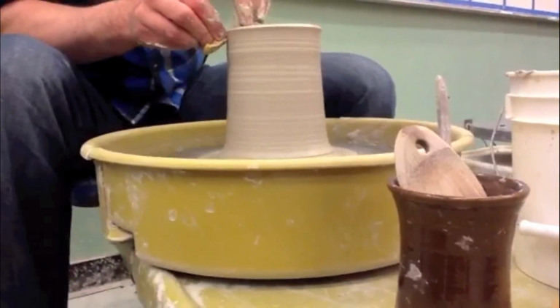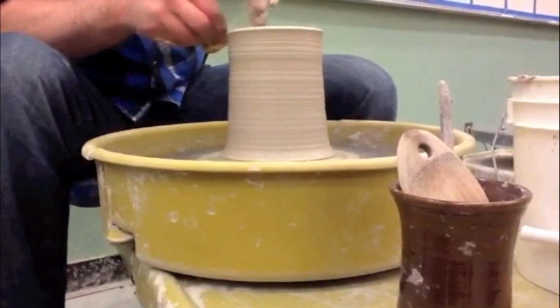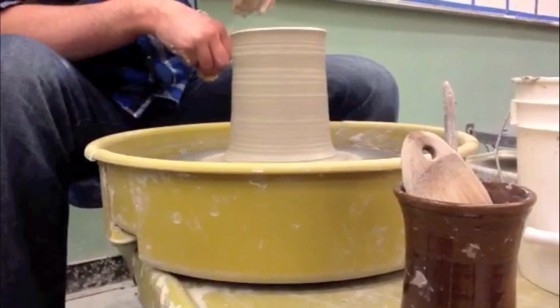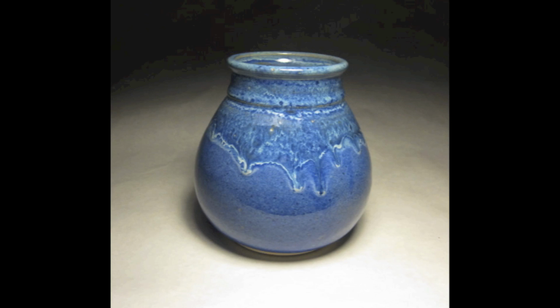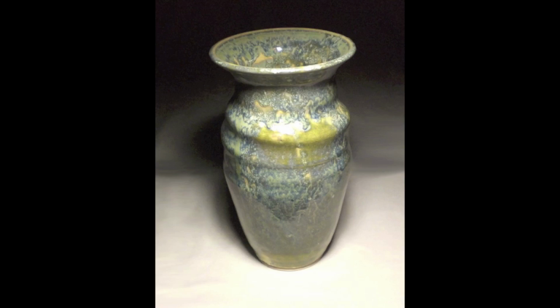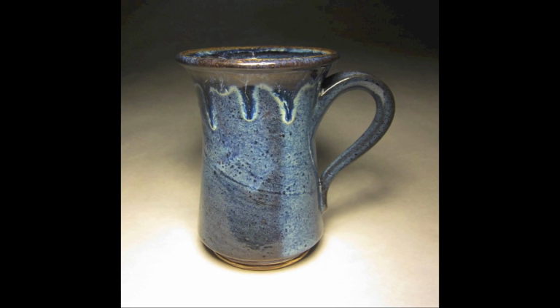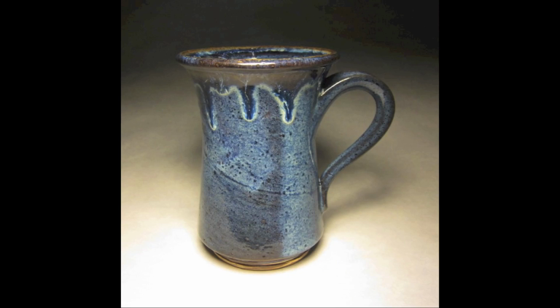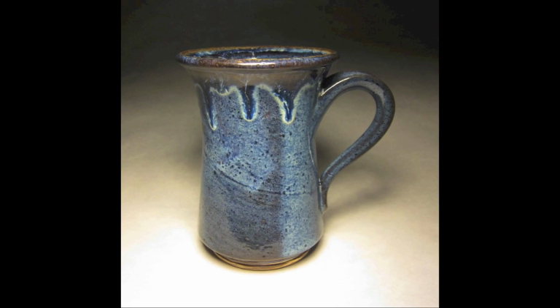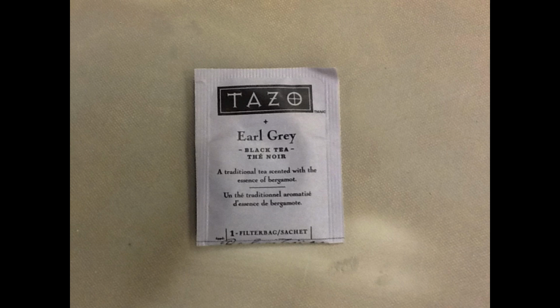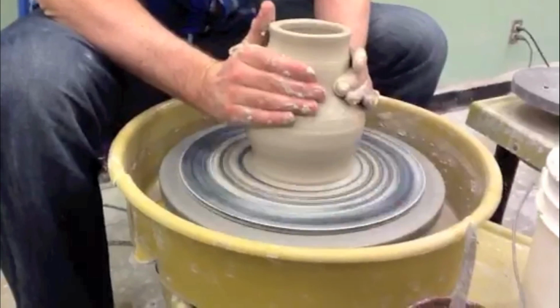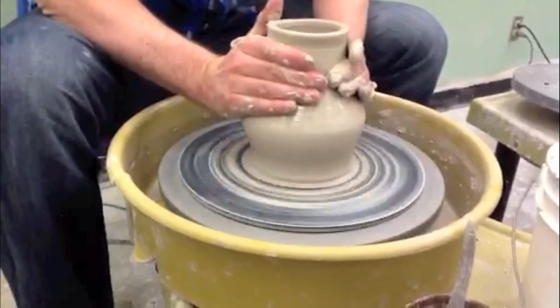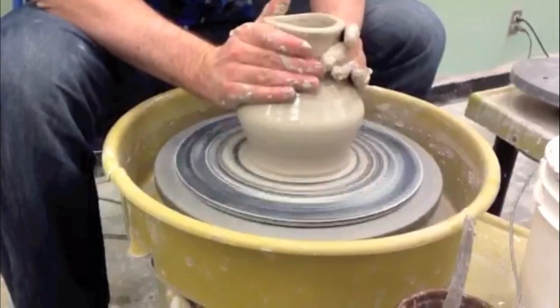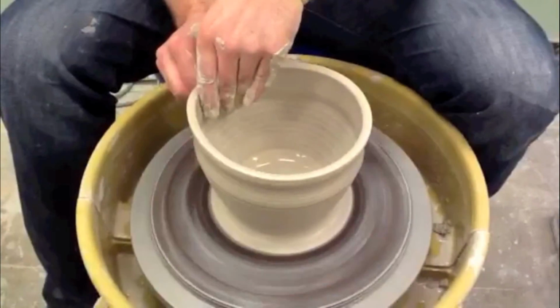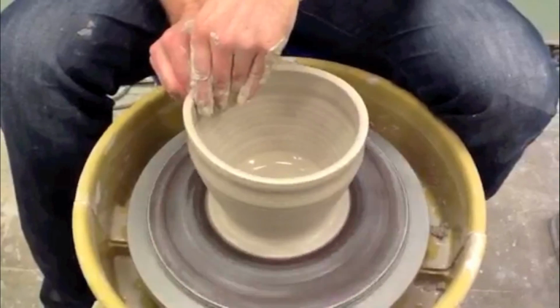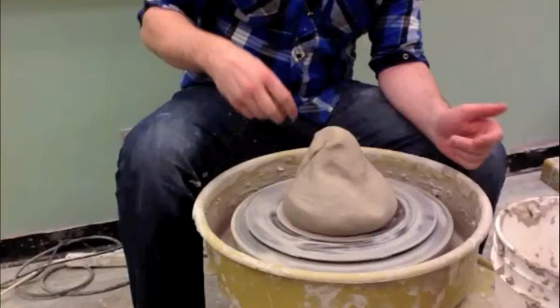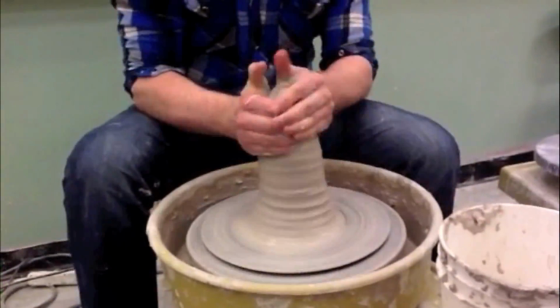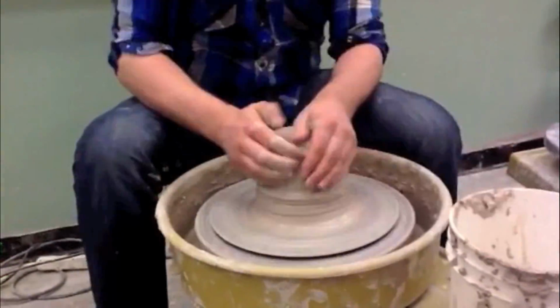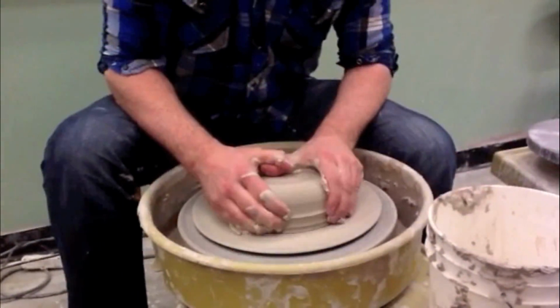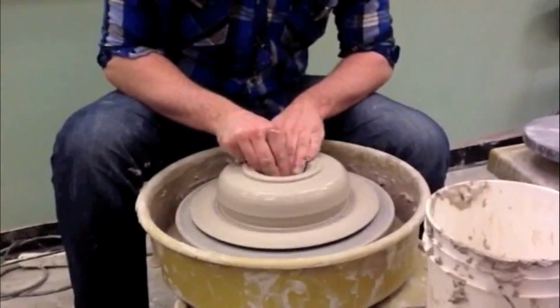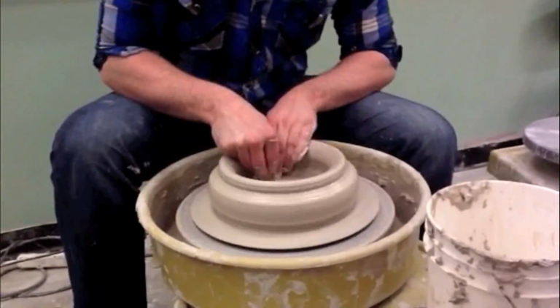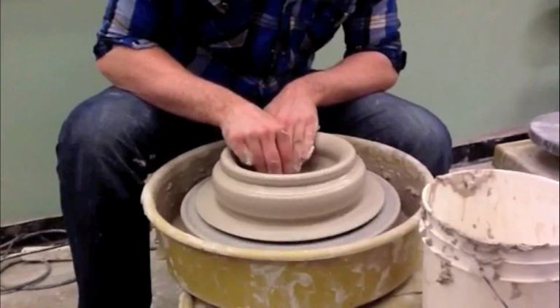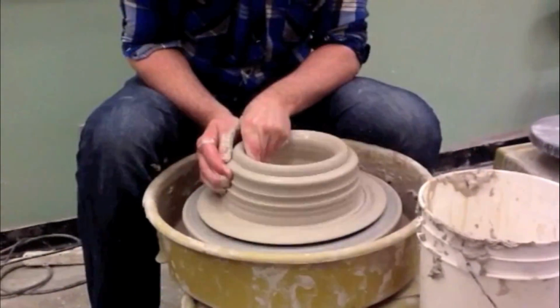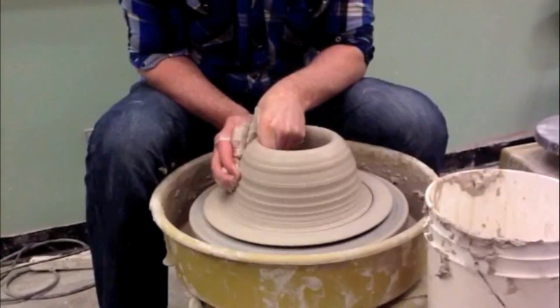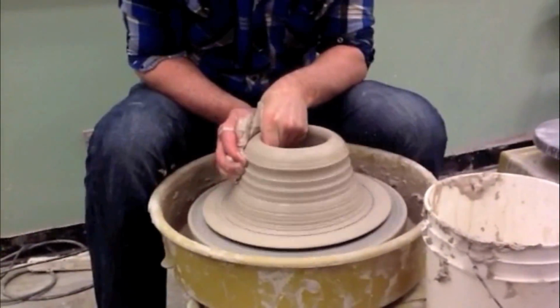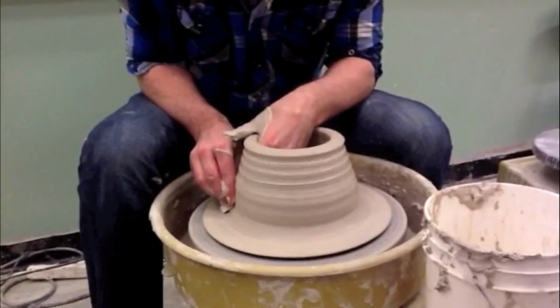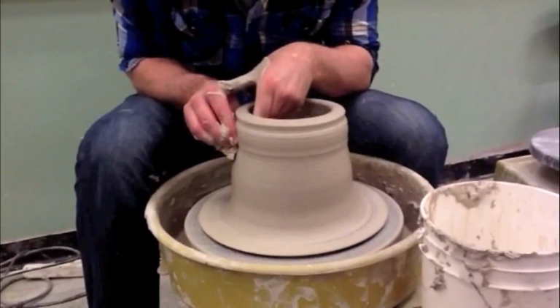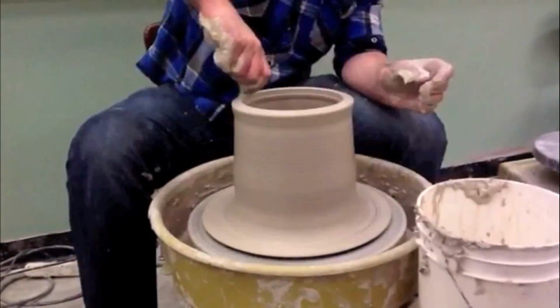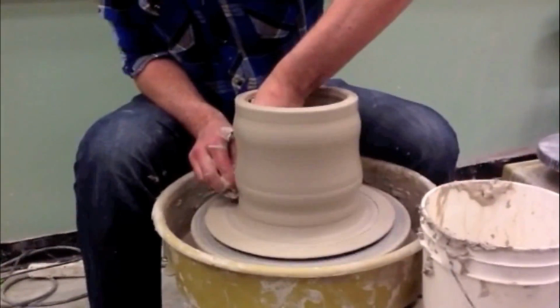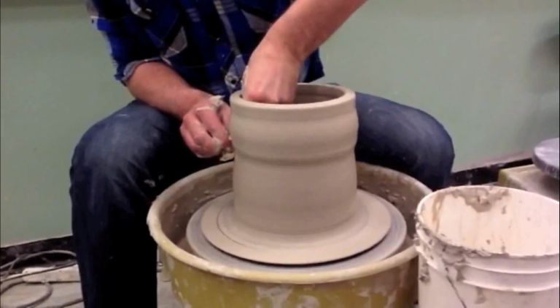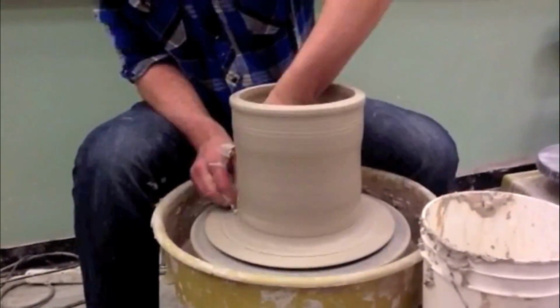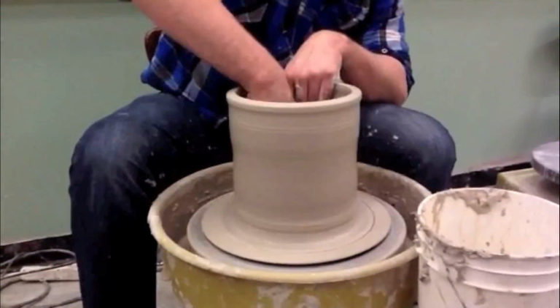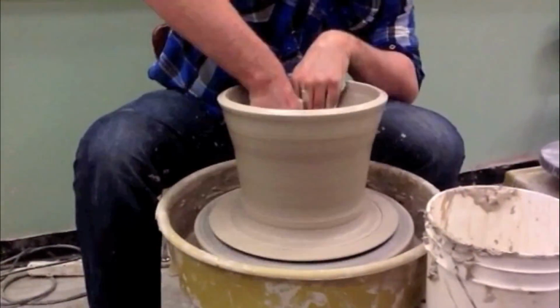From here you can make whatever you please — a bowl or a vase to drink your favorite teas. You're either going to push in or you're going to pull out. If you mess up, try again and try not to pout. Because the wheel is a skill that you learn over time. Have some patience and hit repeat on this sweet rhyme.